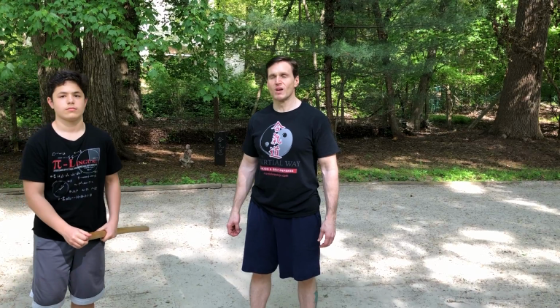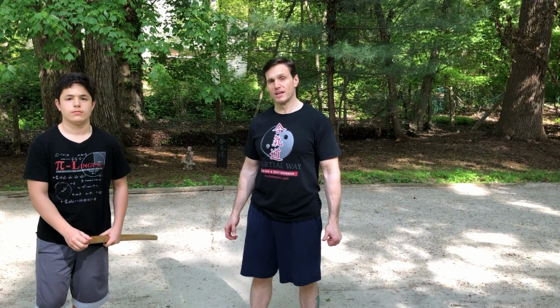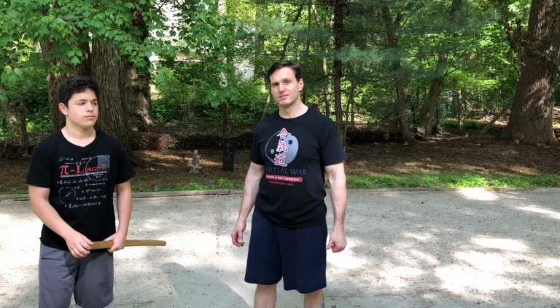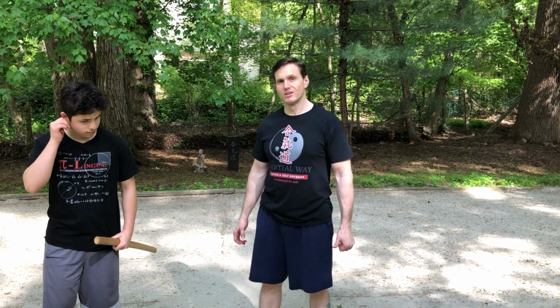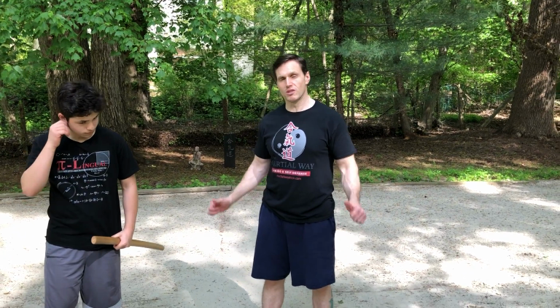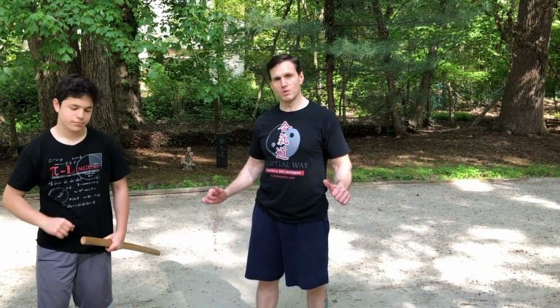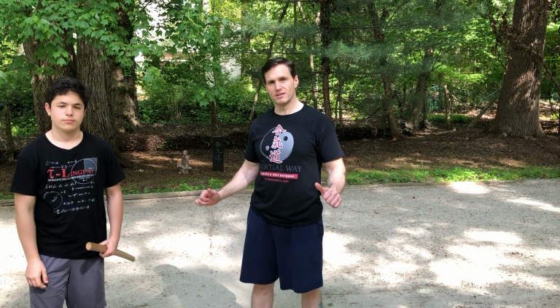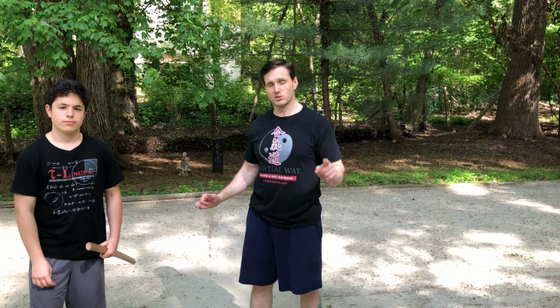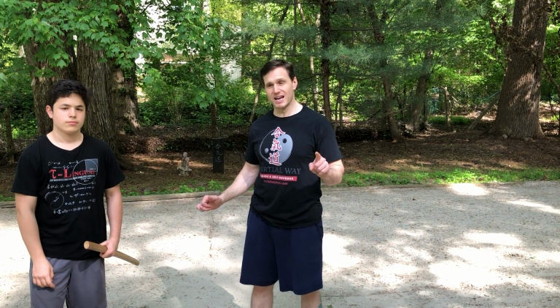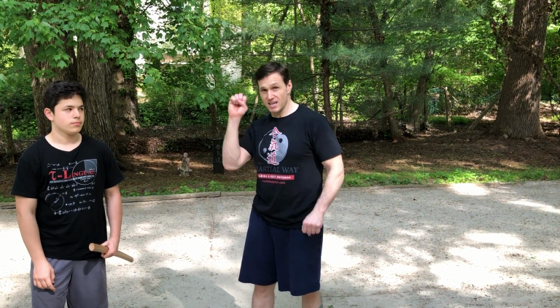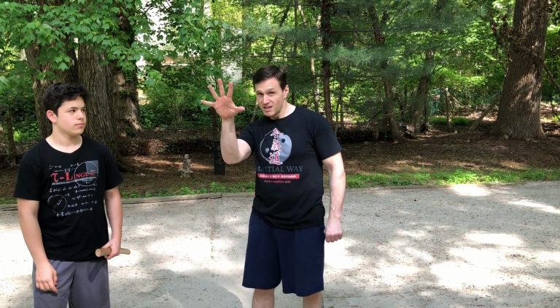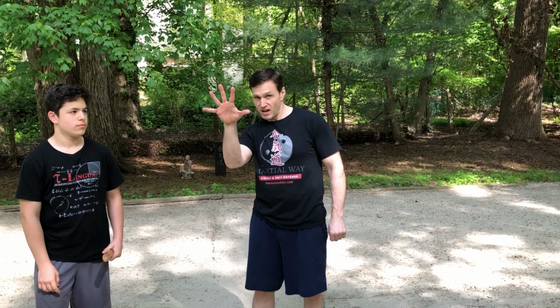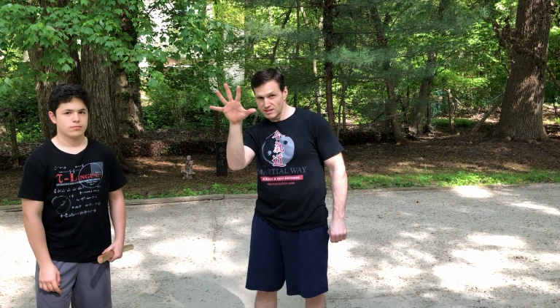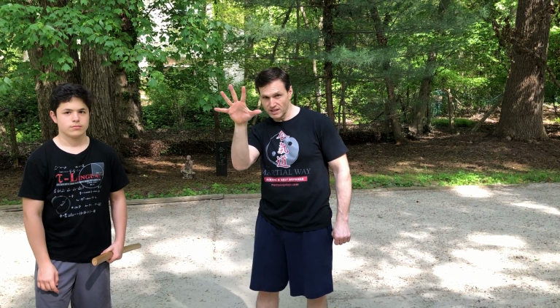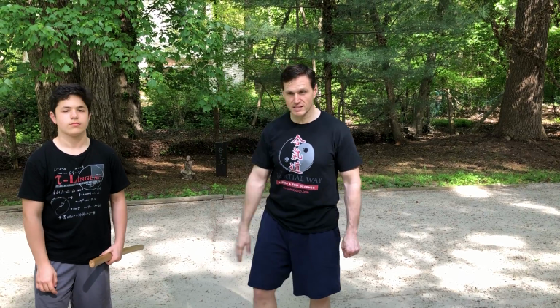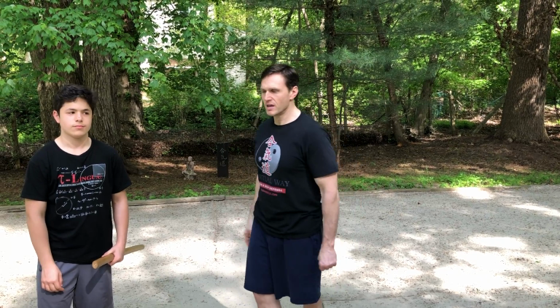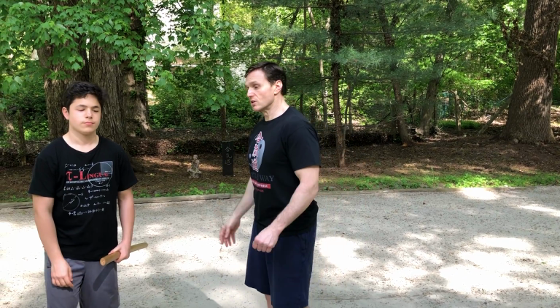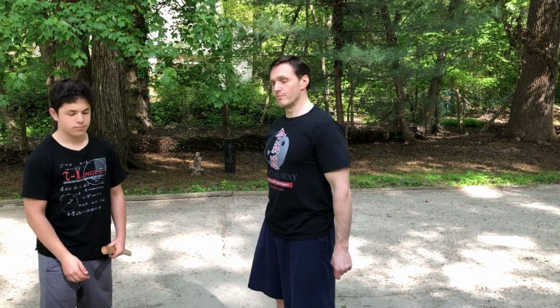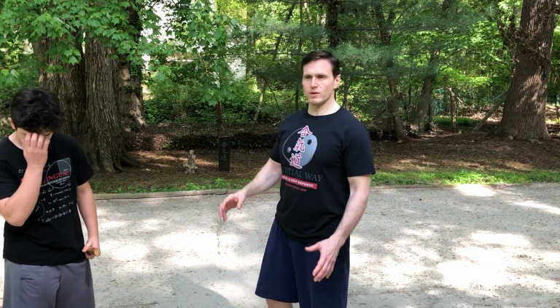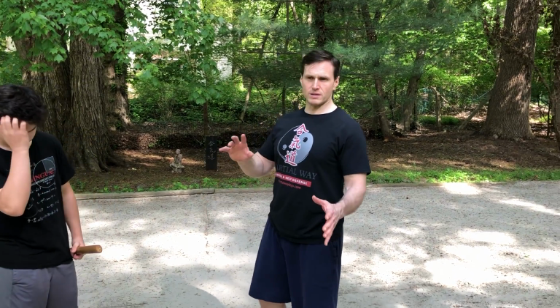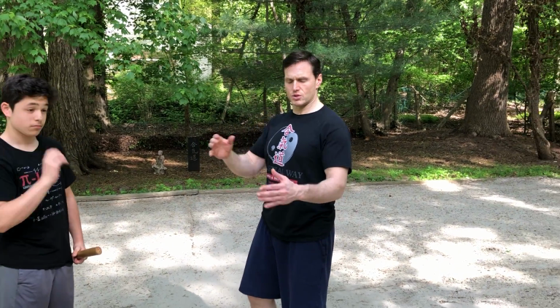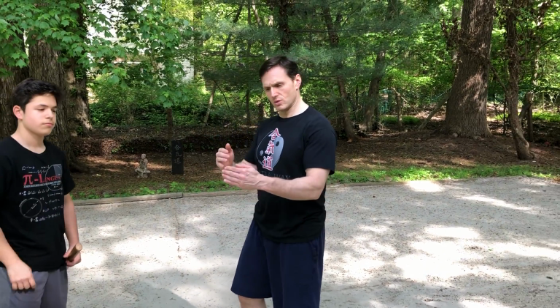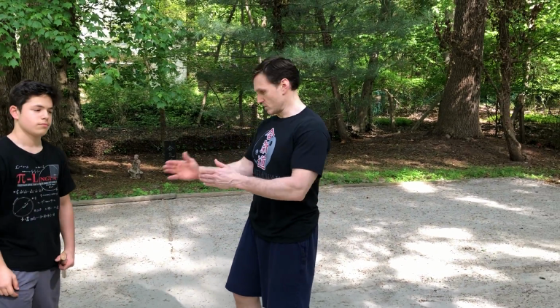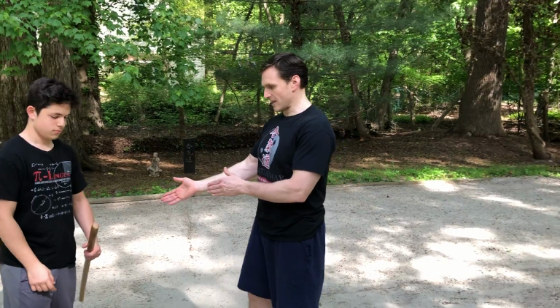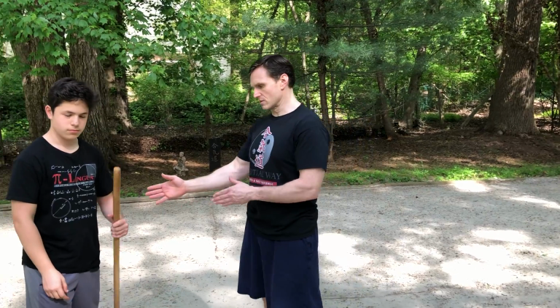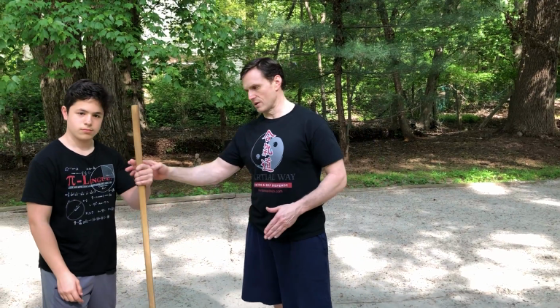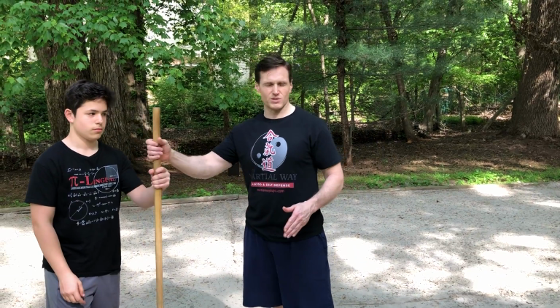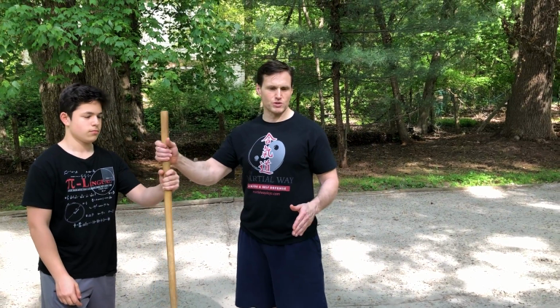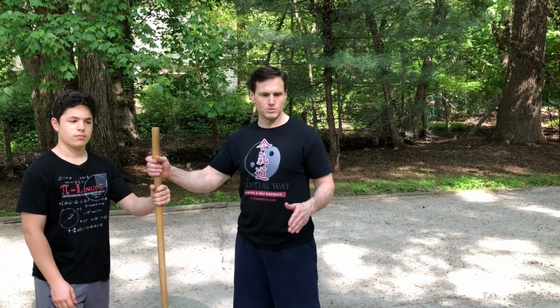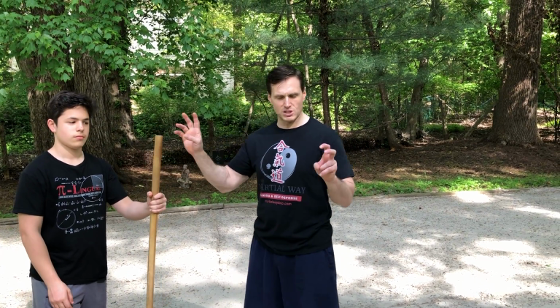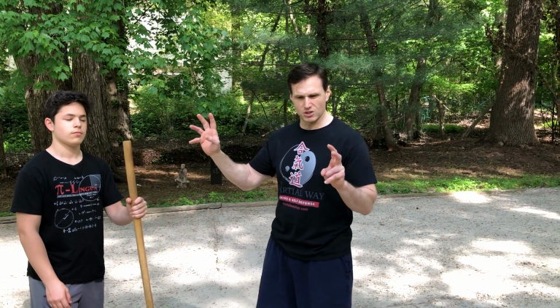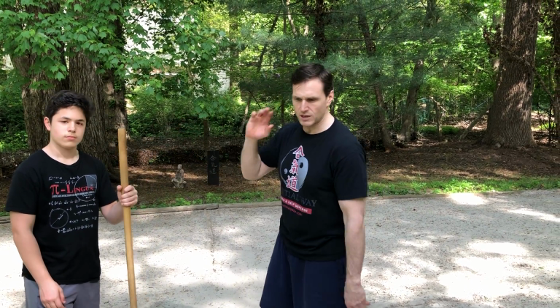Hi everybody. We are the Martial Way. This is week nine, day five. So we did two — we're doing bat or takeaways, it's really more traditional. We're doing tachiwaza, sword takeaway.